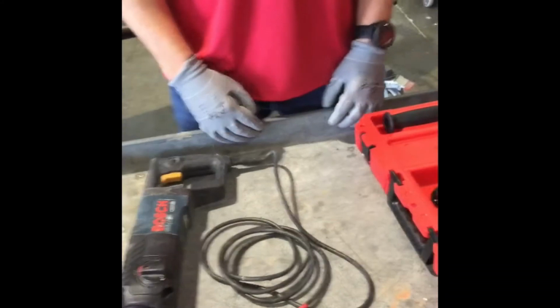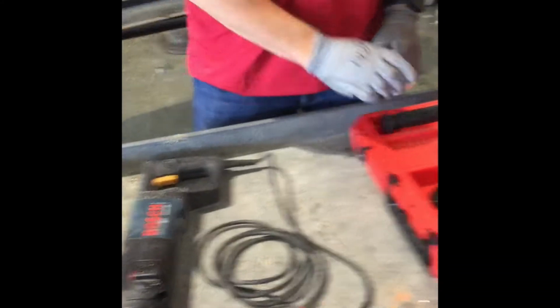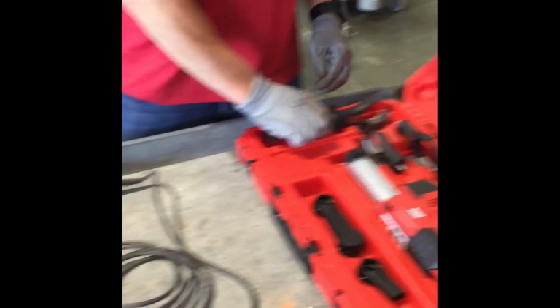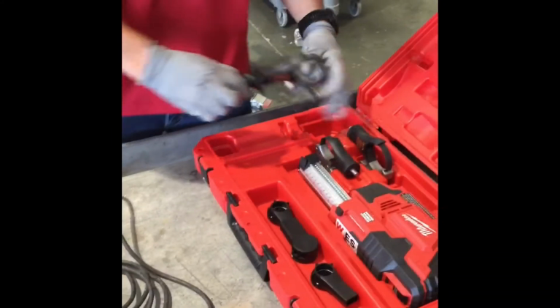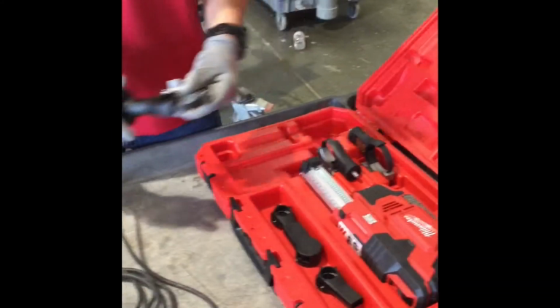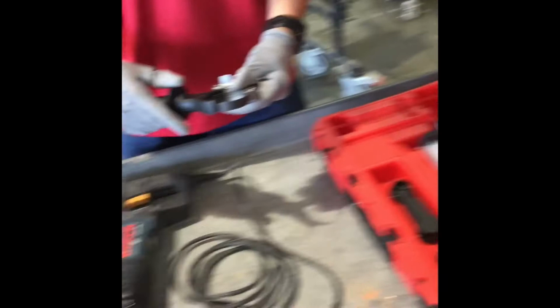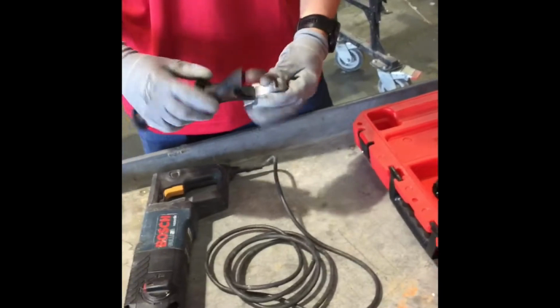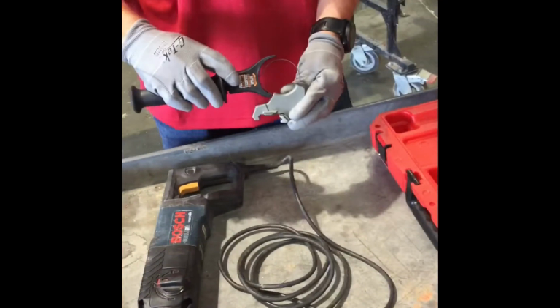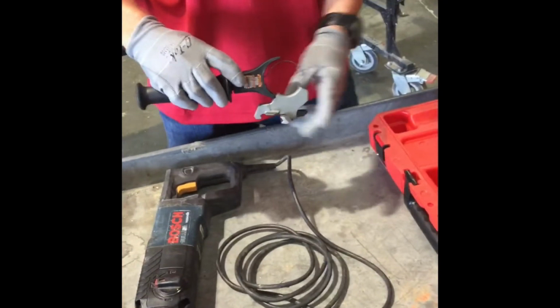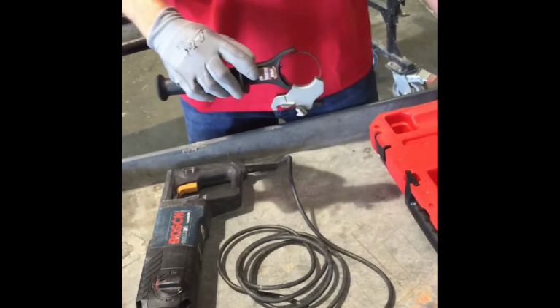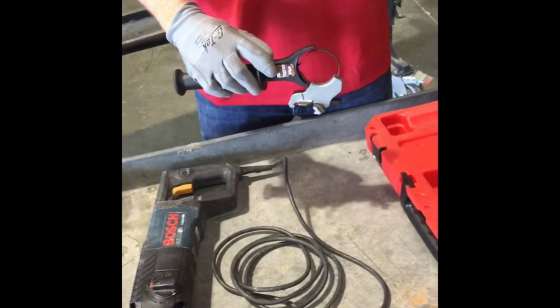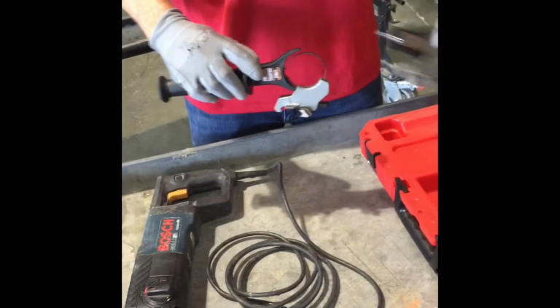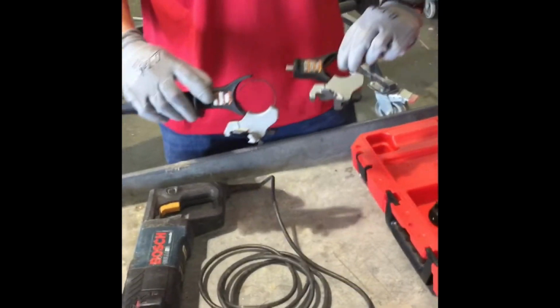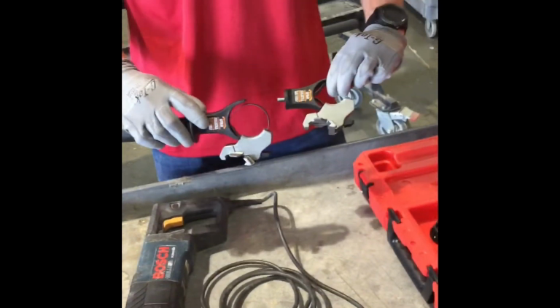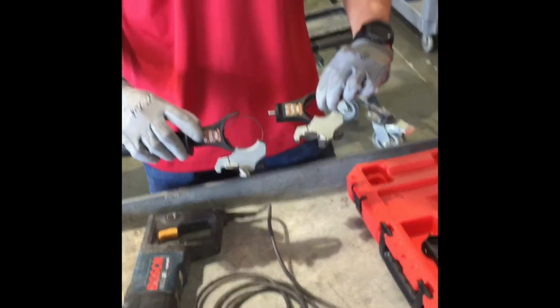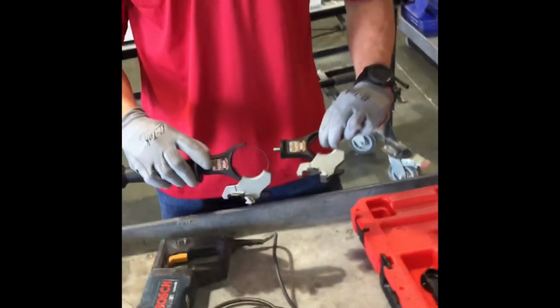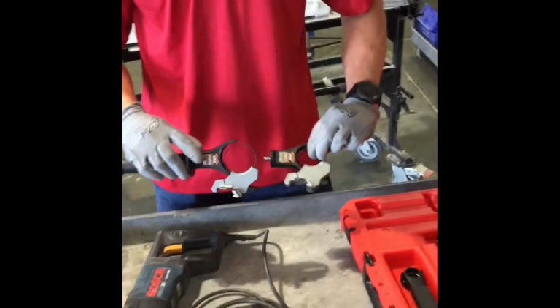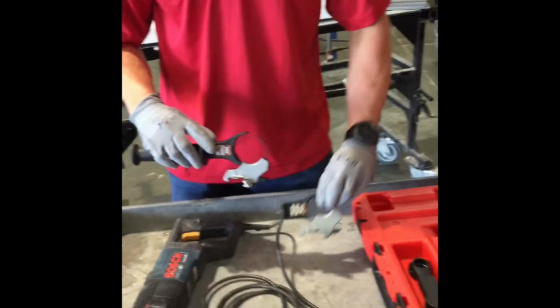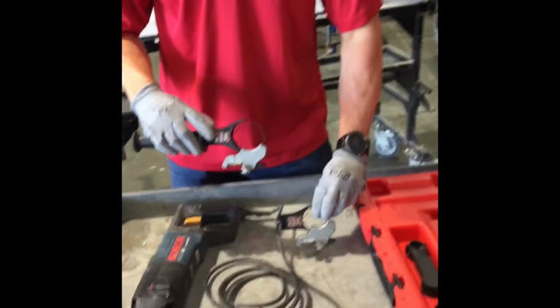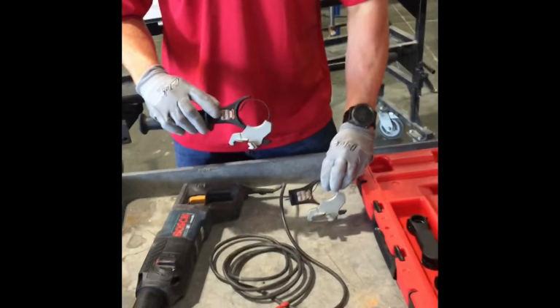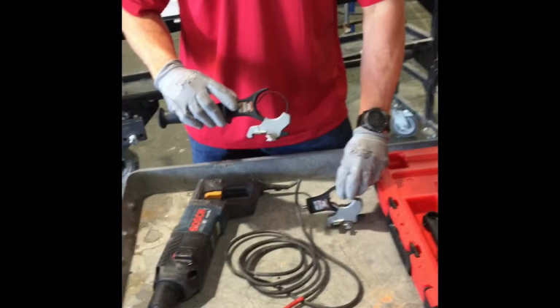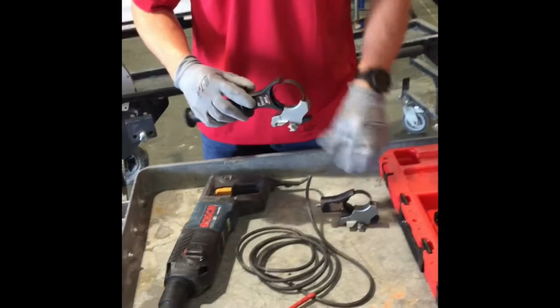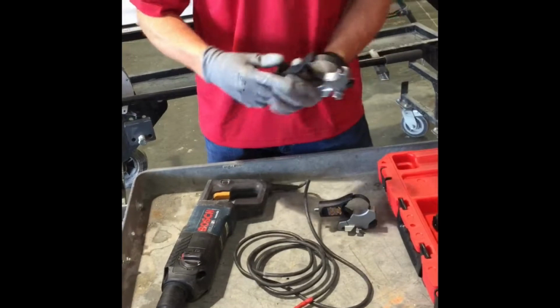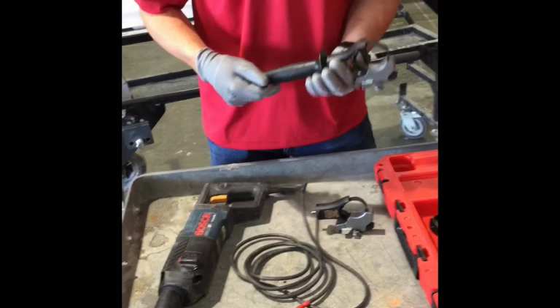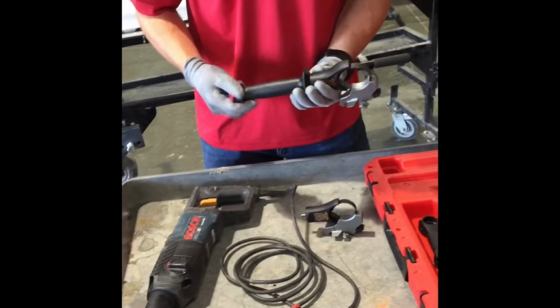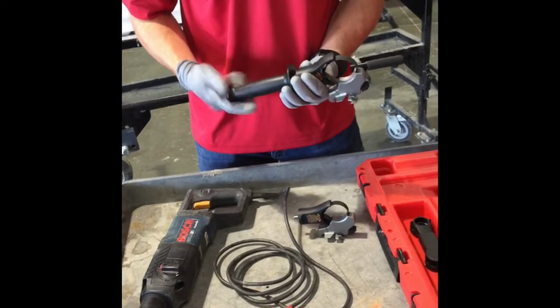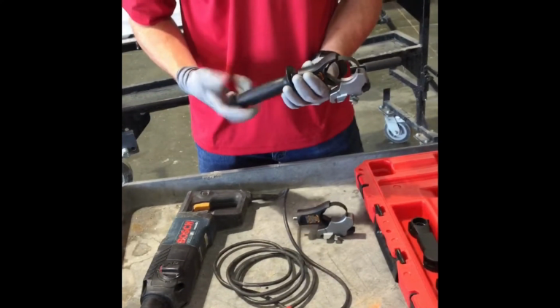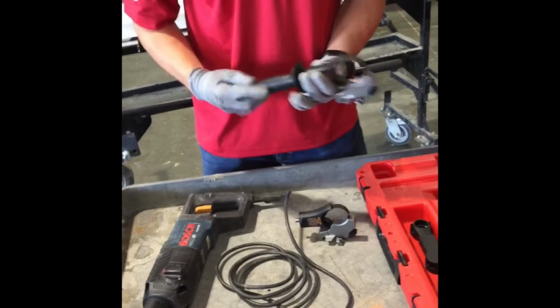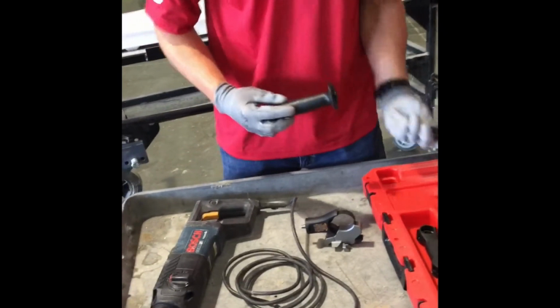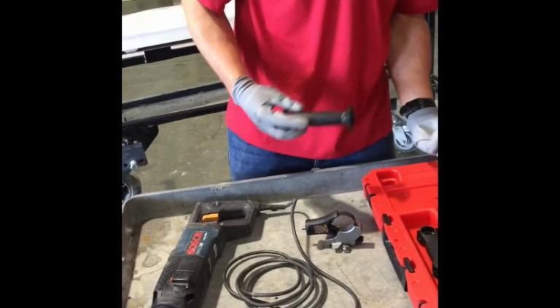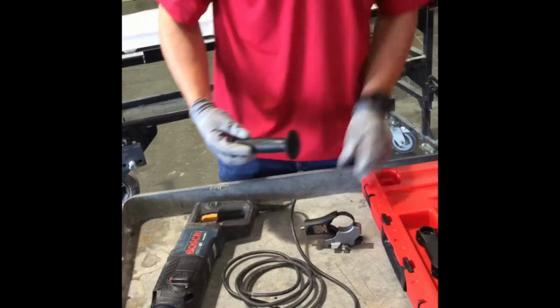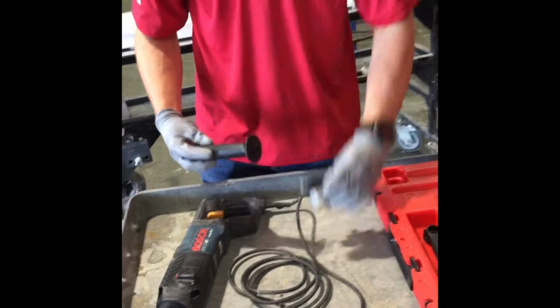The universal hammer drill comes with different handles depending on what type of hammer drill you are putting it on. As you can see here, we are going to be using a smaller handle for the corded Bosch.